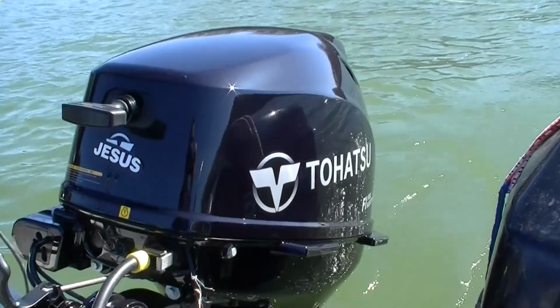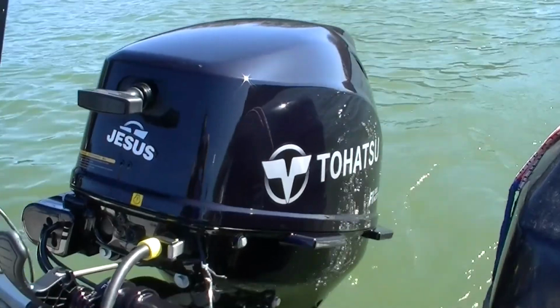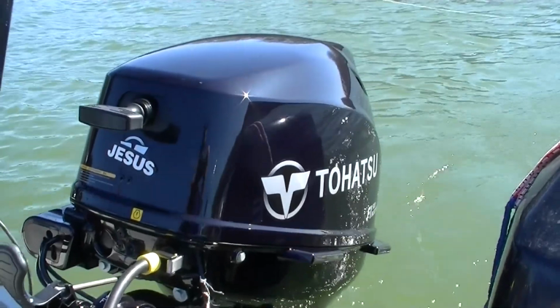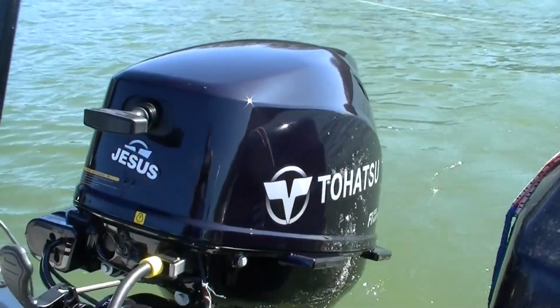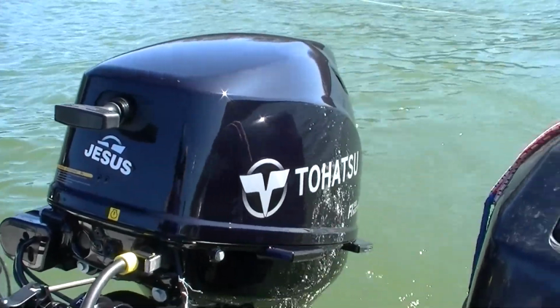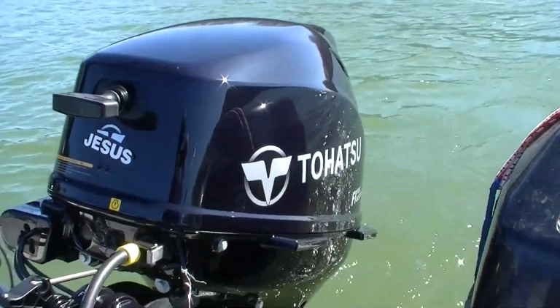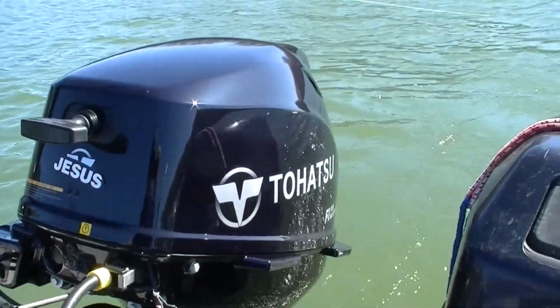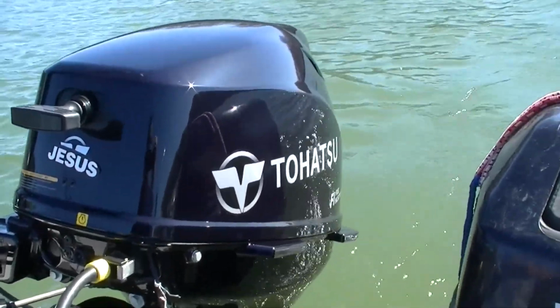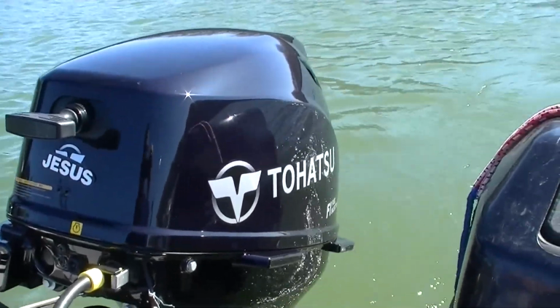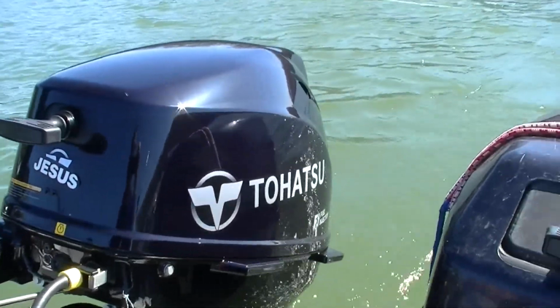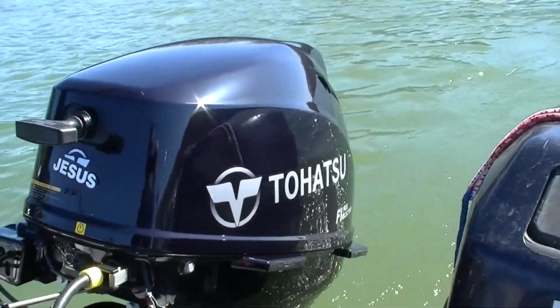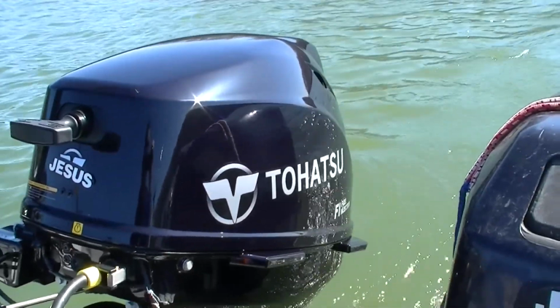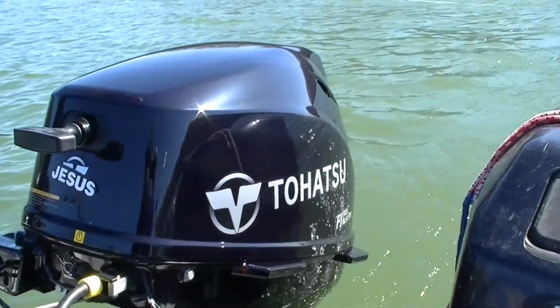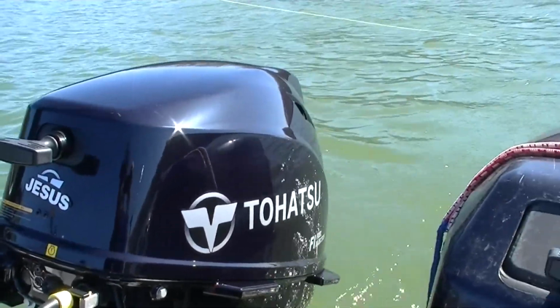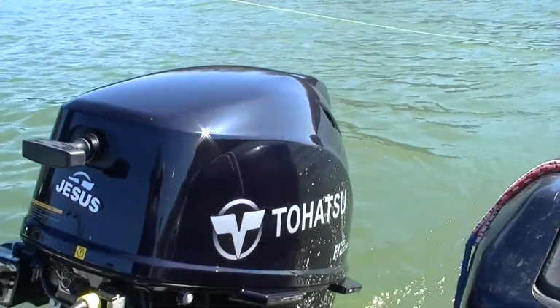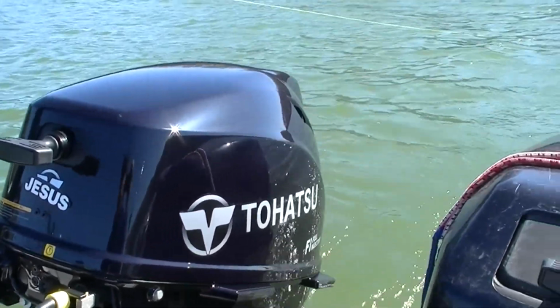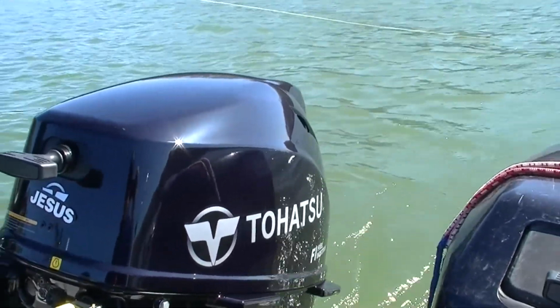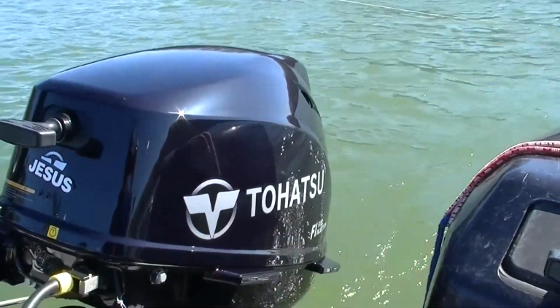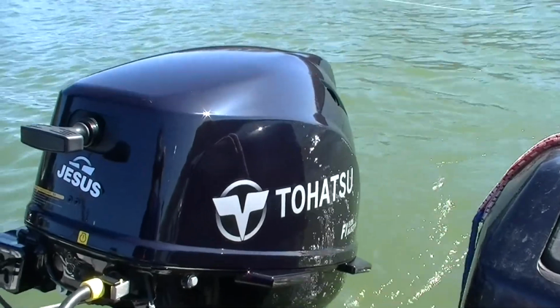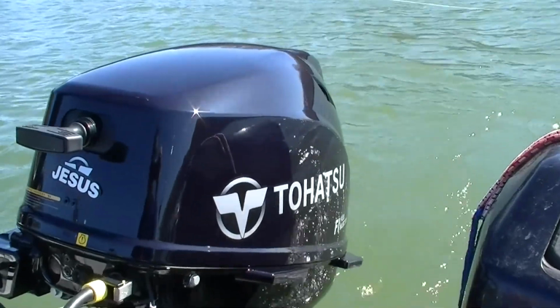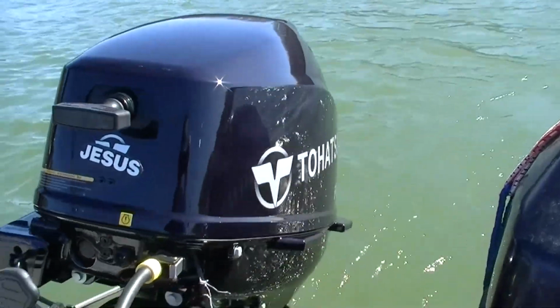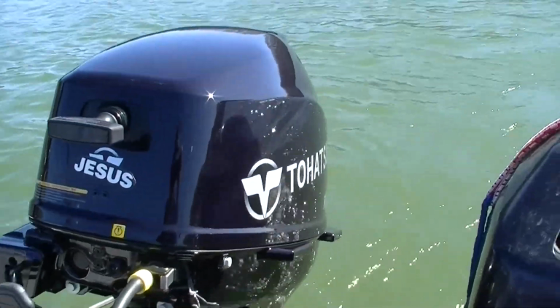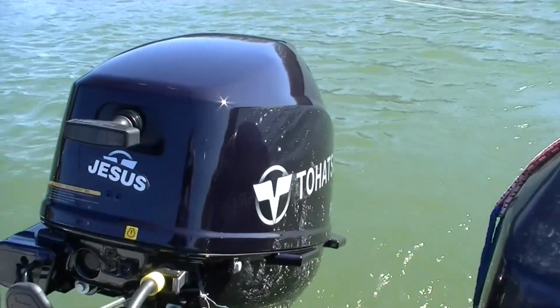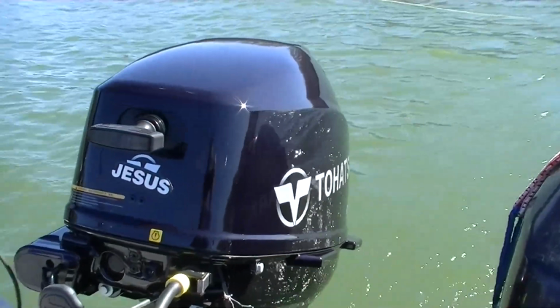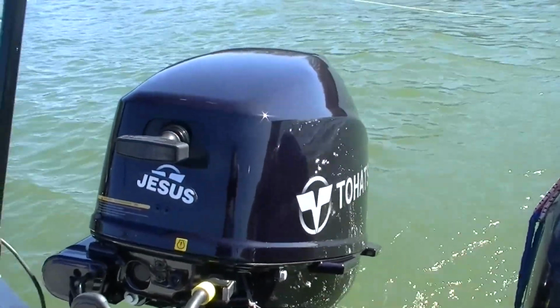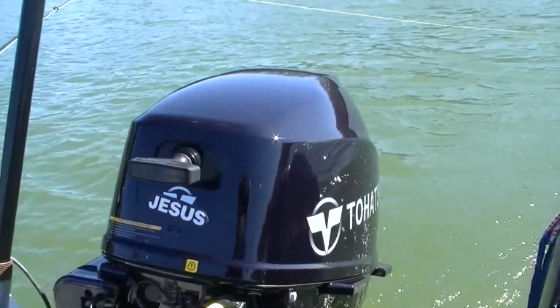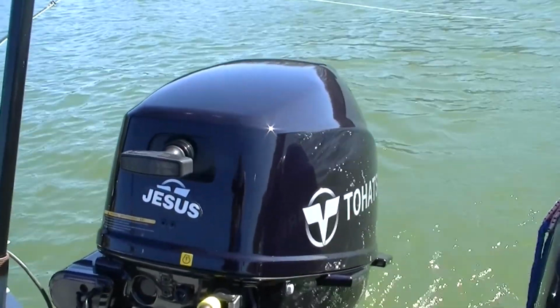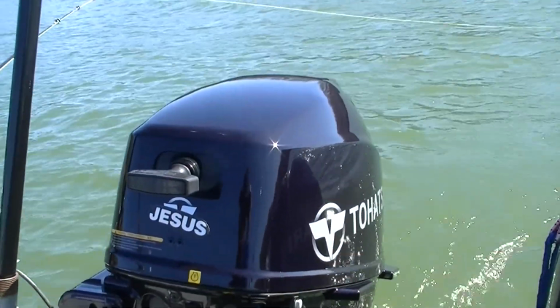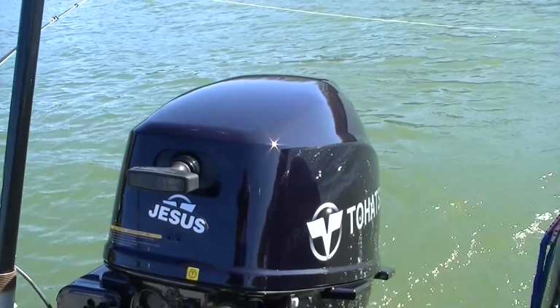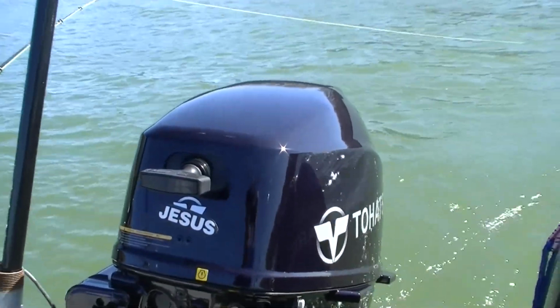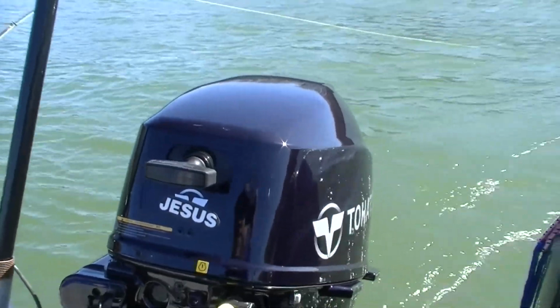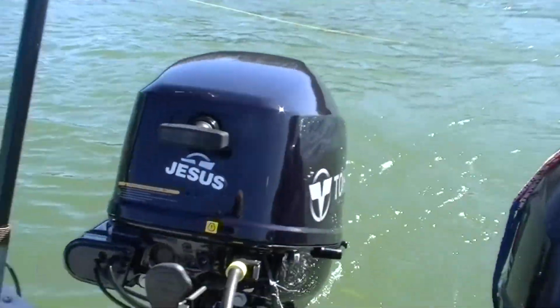Hi, well praise the Lord. It enabled me to buy this new 20 horsepower Tohatsu today. The purpose of this video is to get my first take on it.